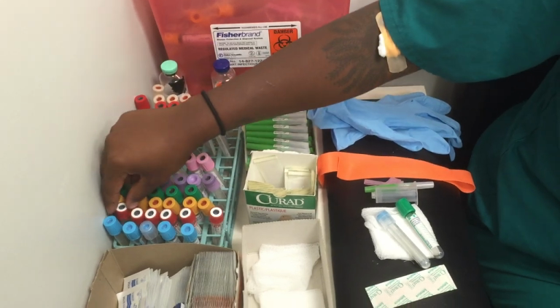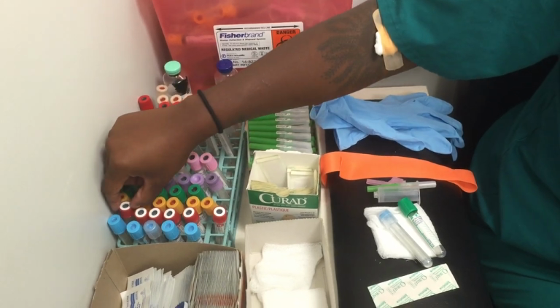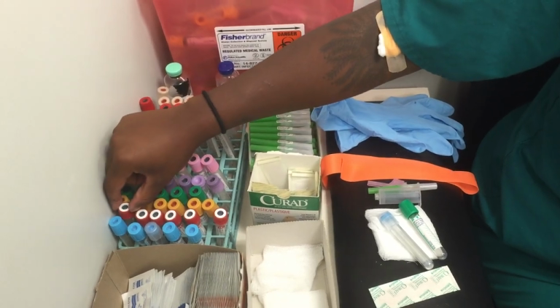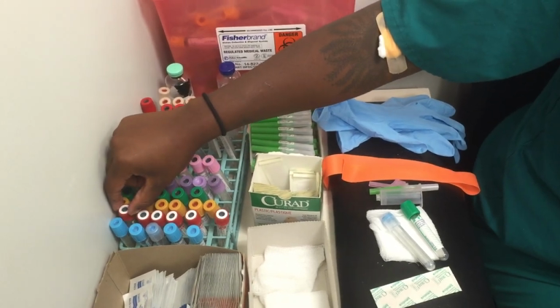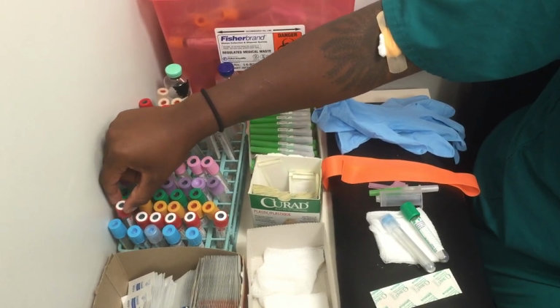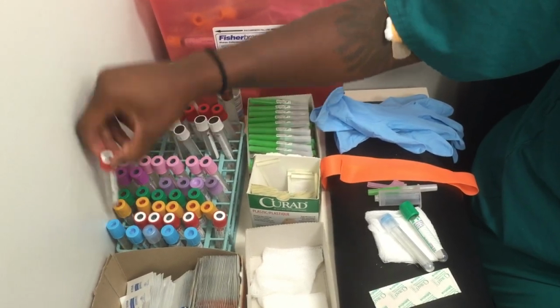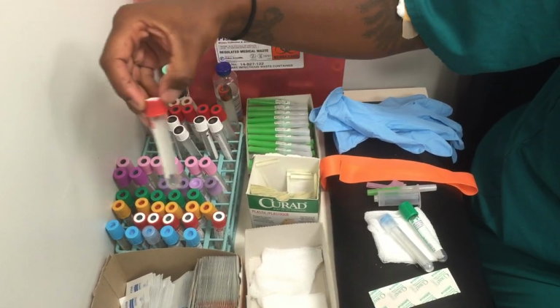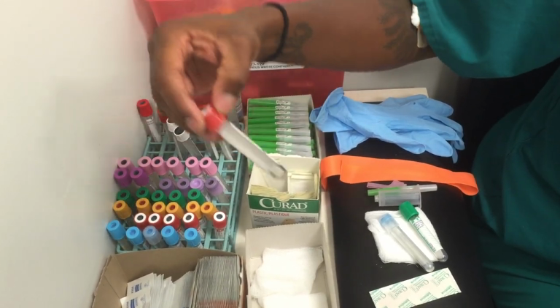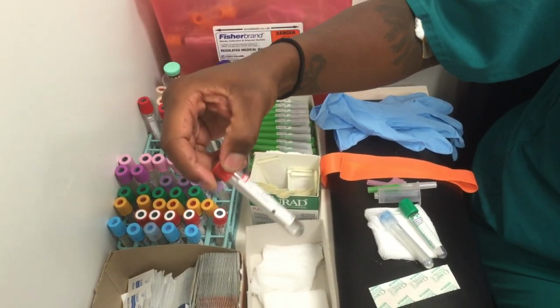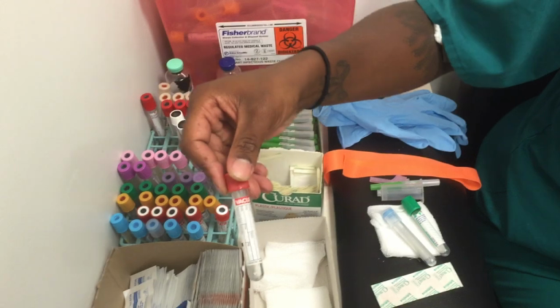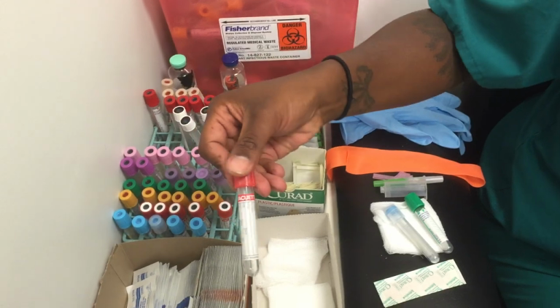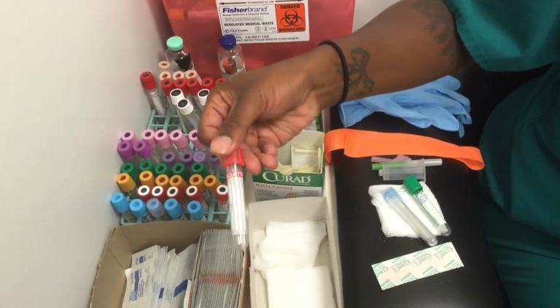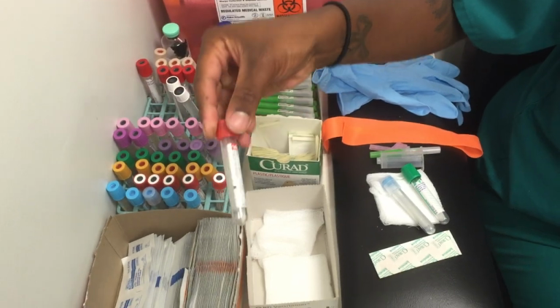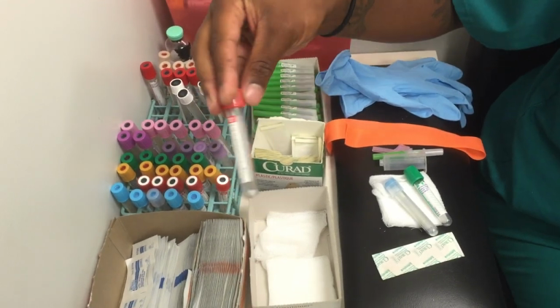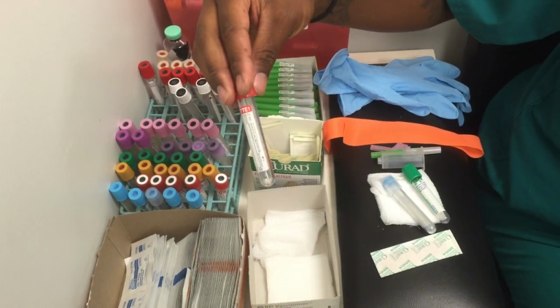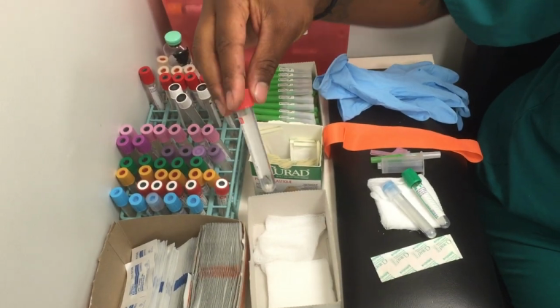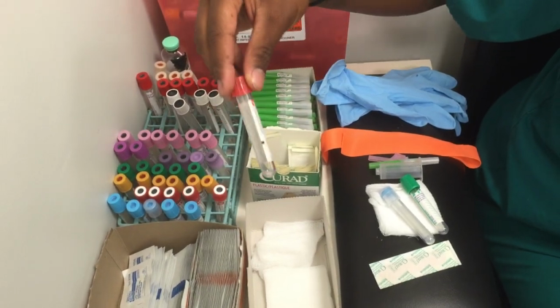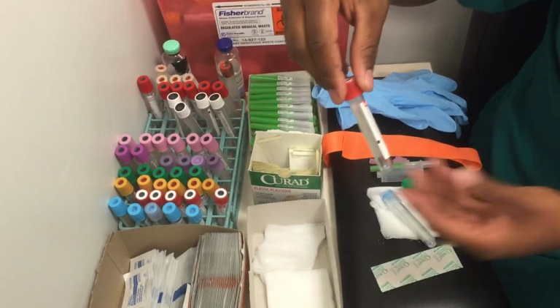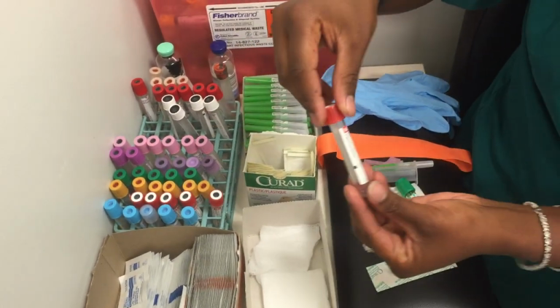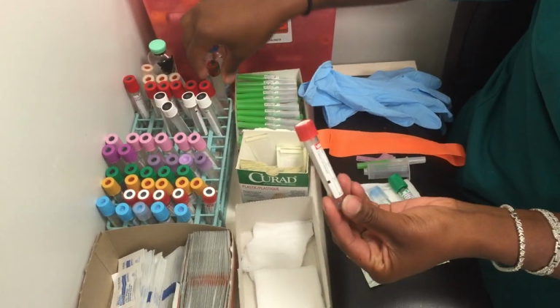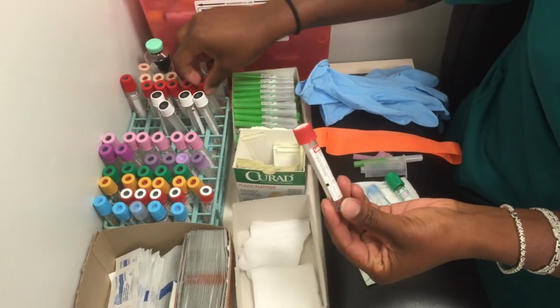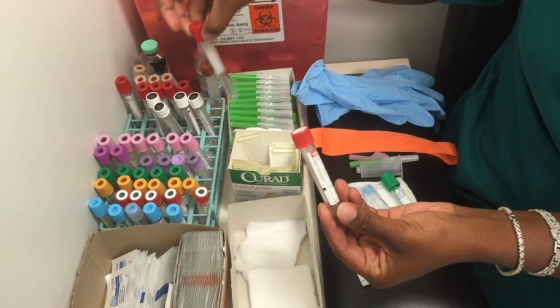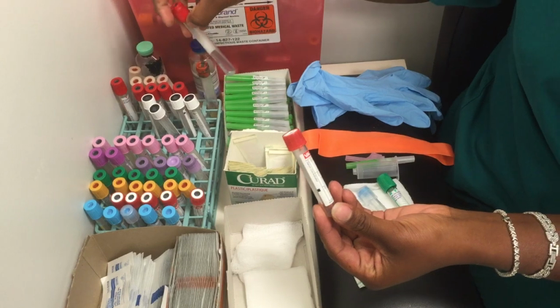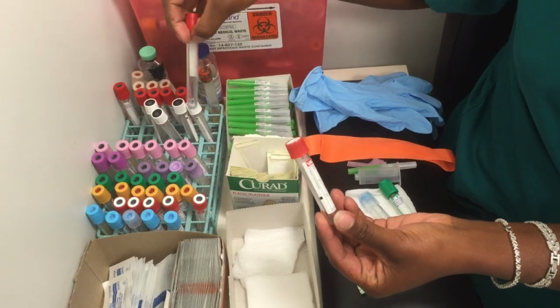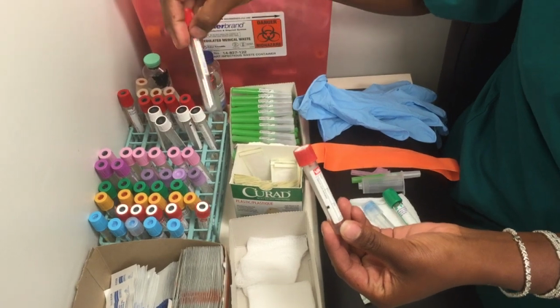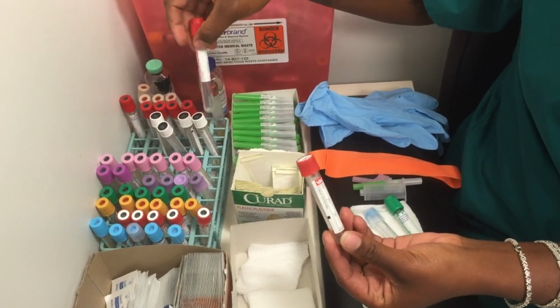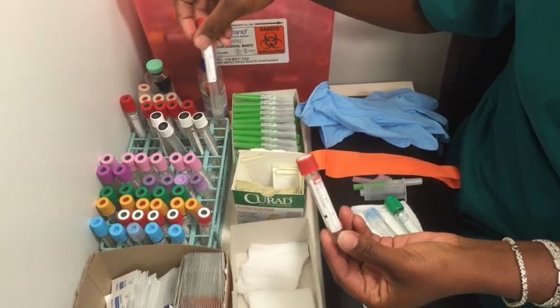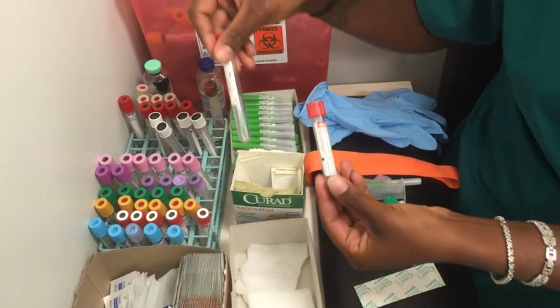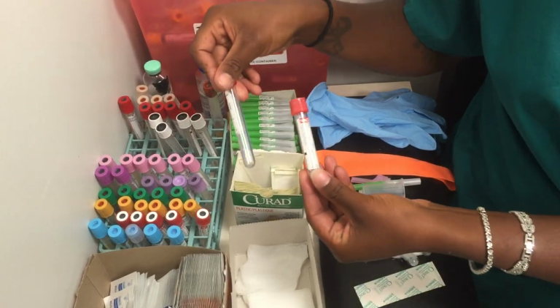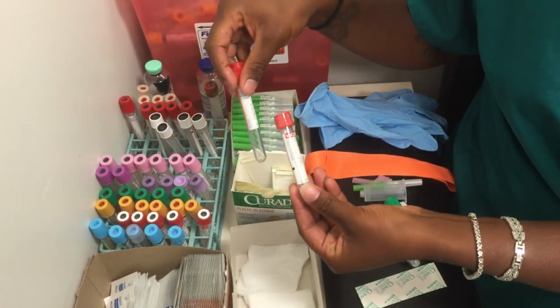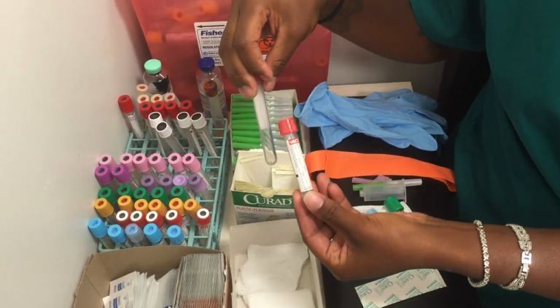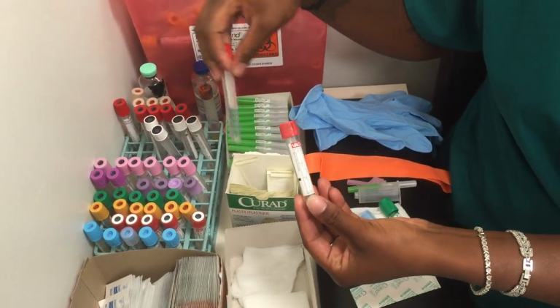Next, we have a red top tube. Now there are two types of red top tubes — we have glass ones and we also have plastic ones. The glass ones have no additives and the plastic ones have clot activators or nothing in them.